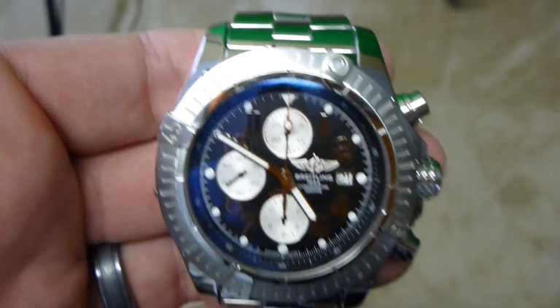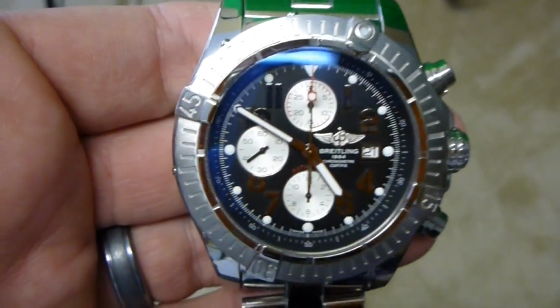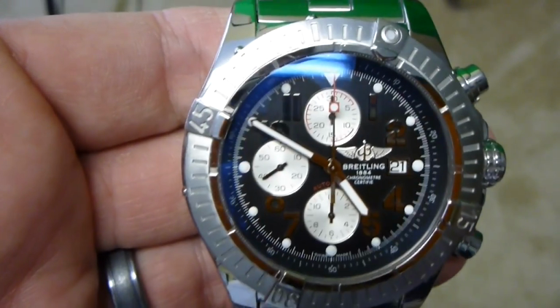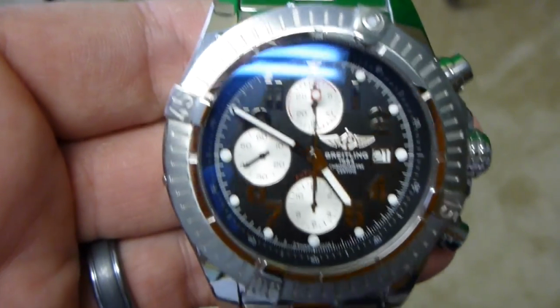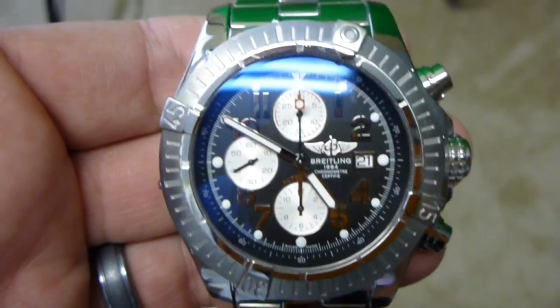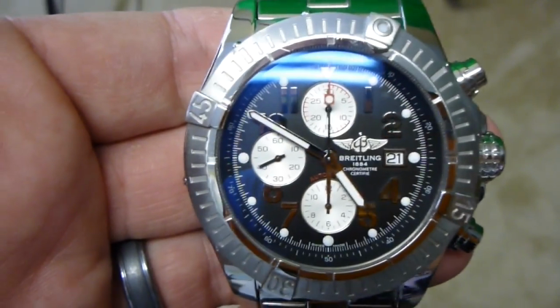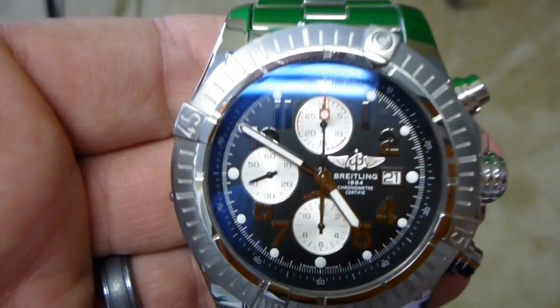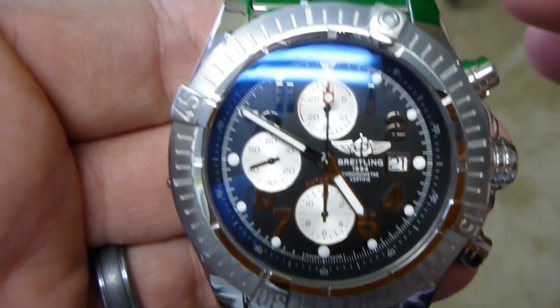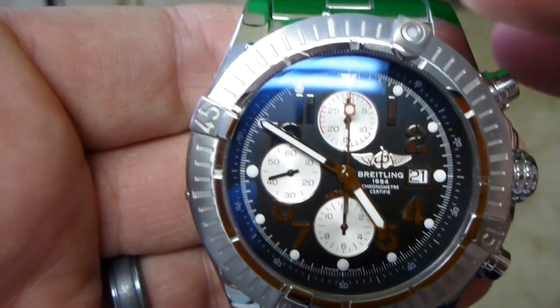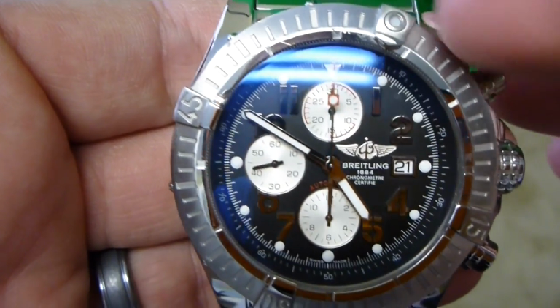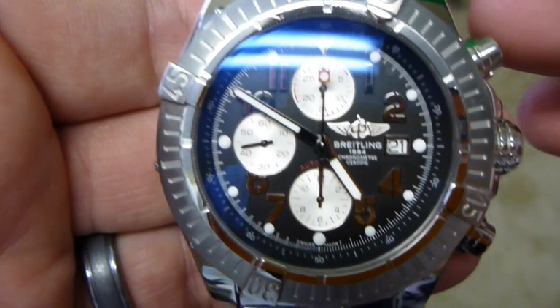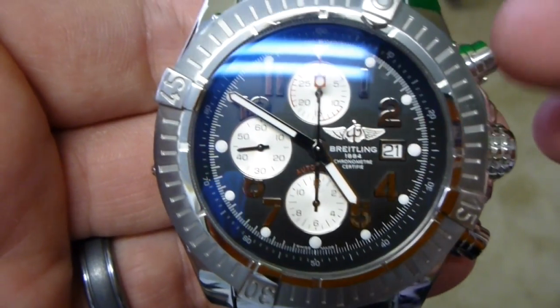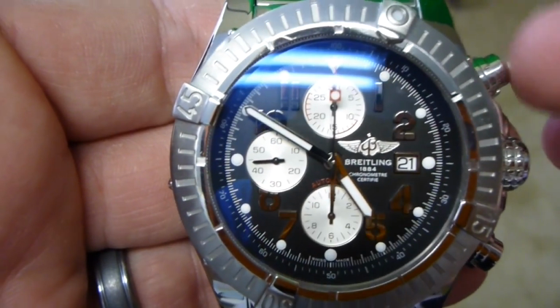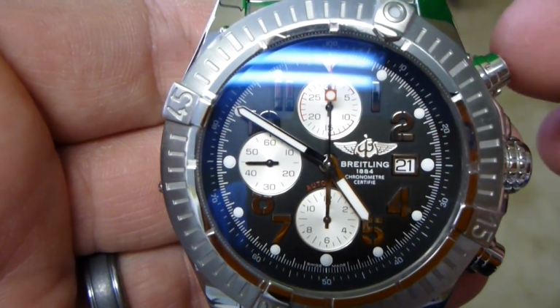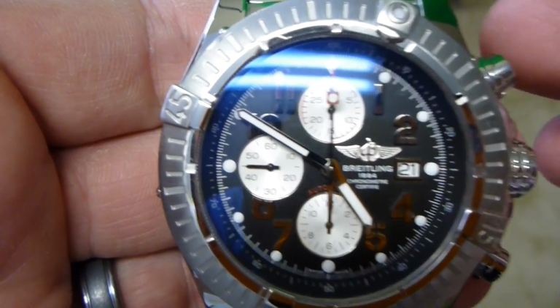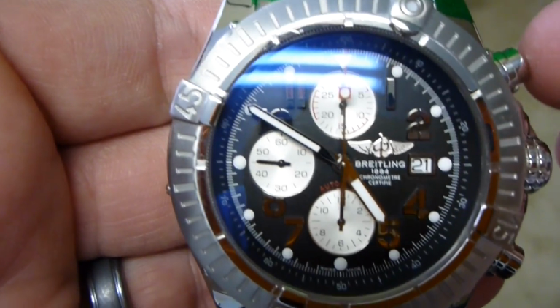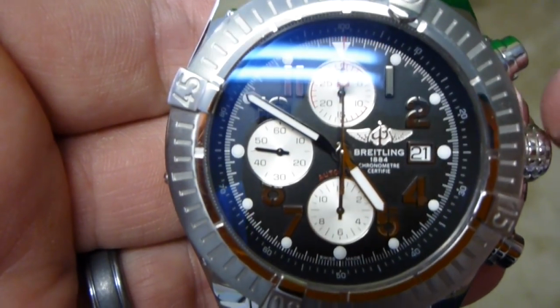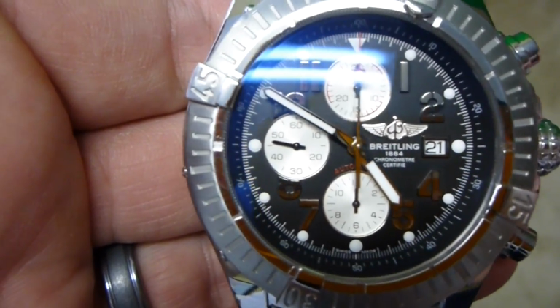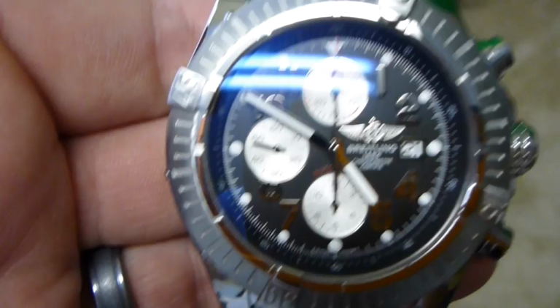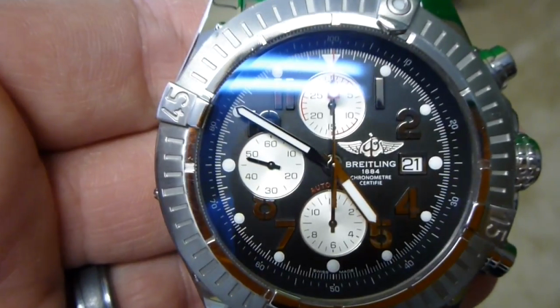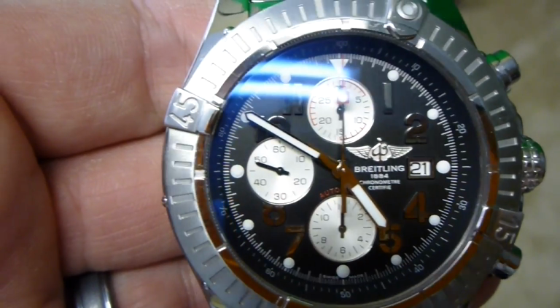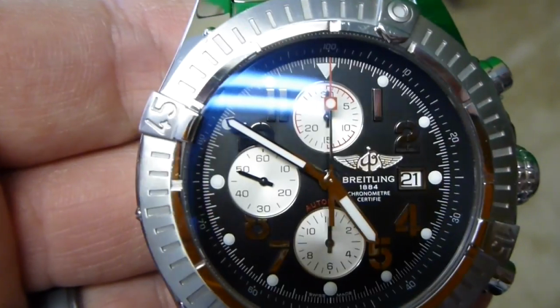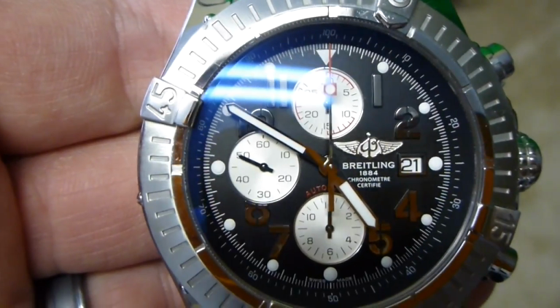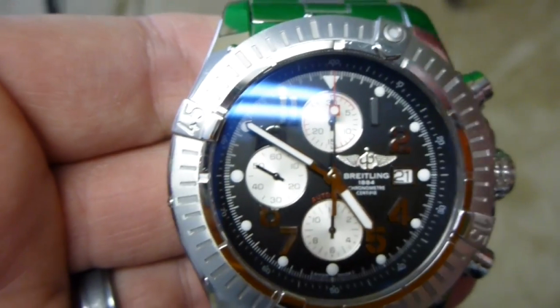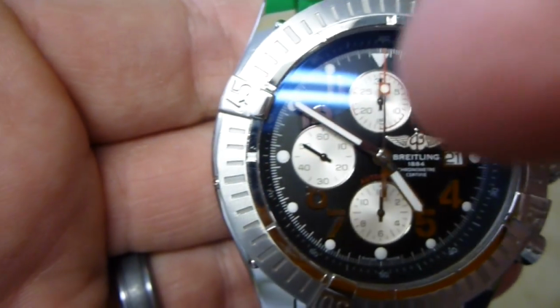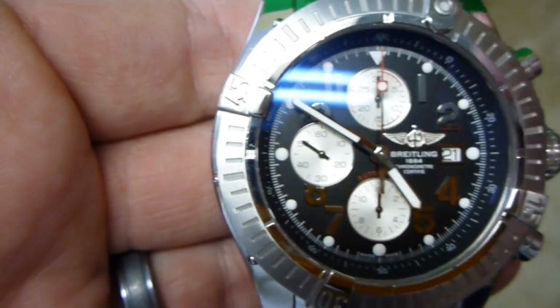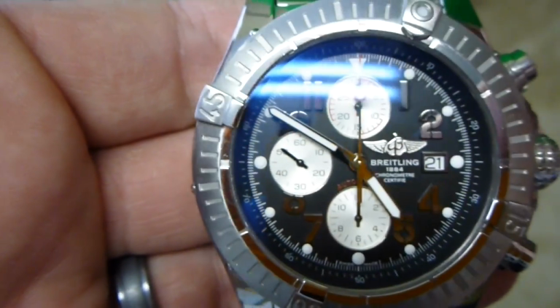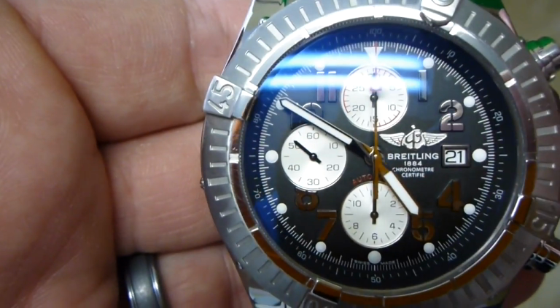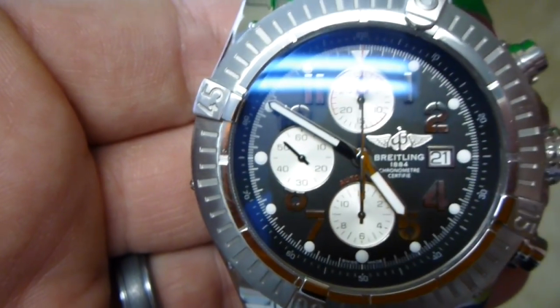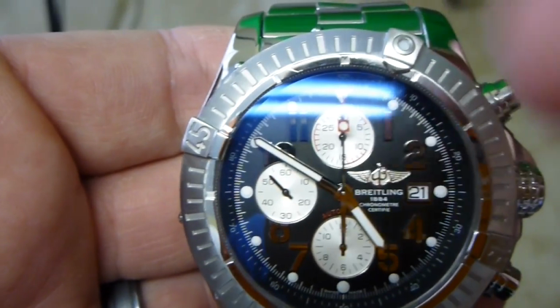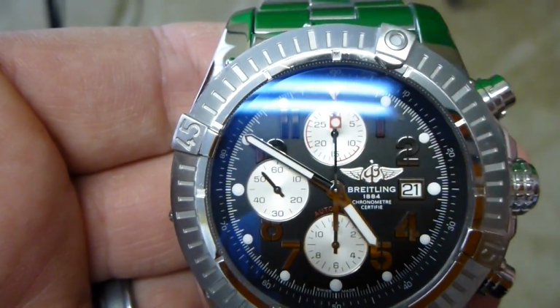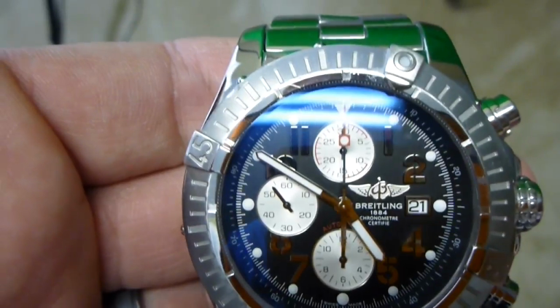This right here has quite a few complications on it. It's got a chronograph complication. As you can see all these dials there — there's your second hand, there's your date, and of course your time.